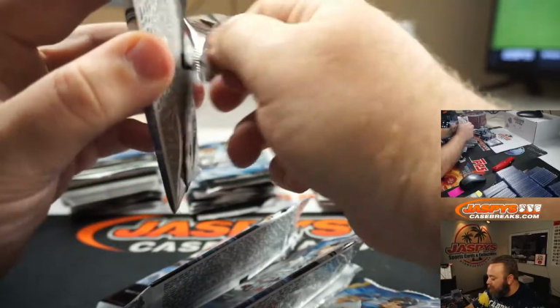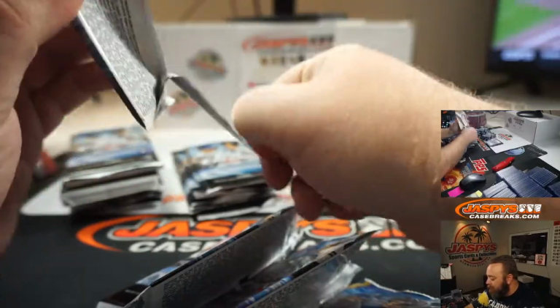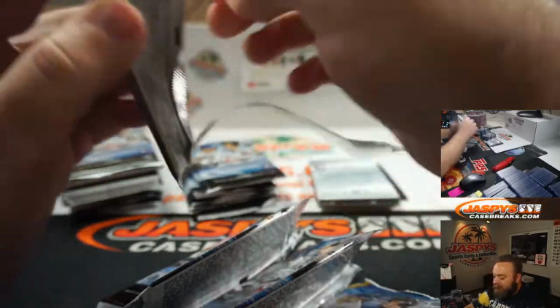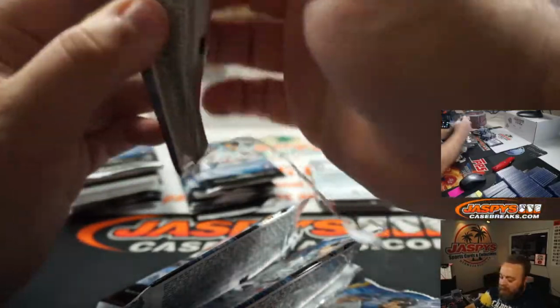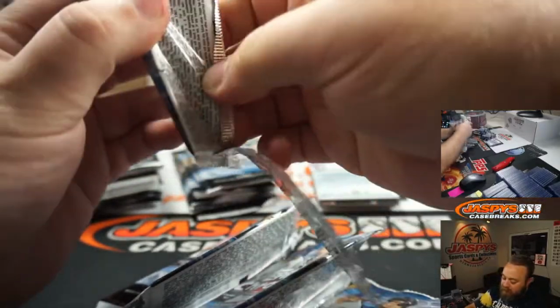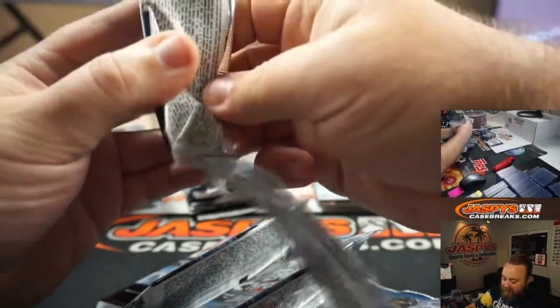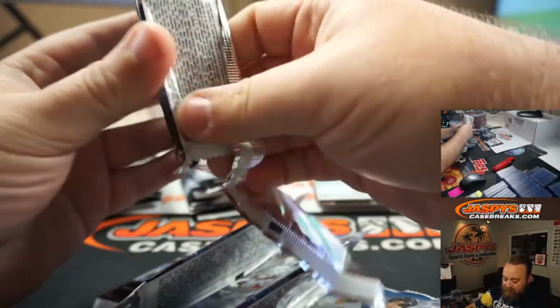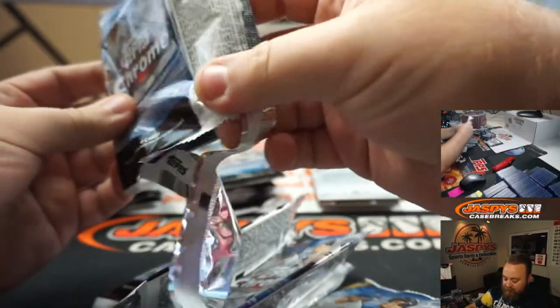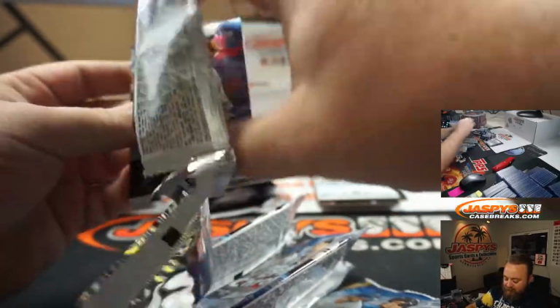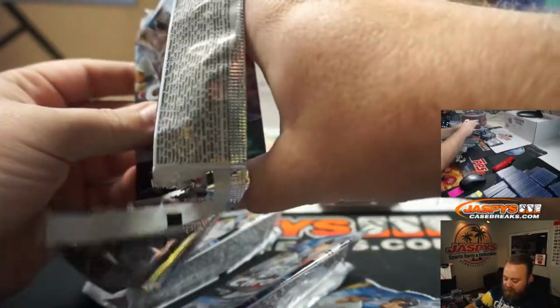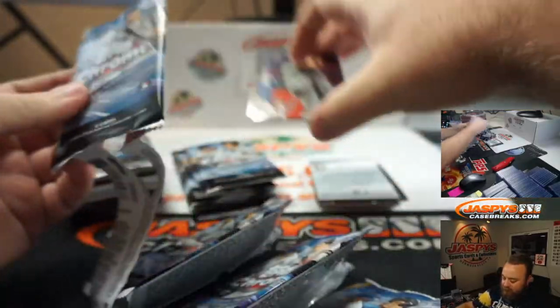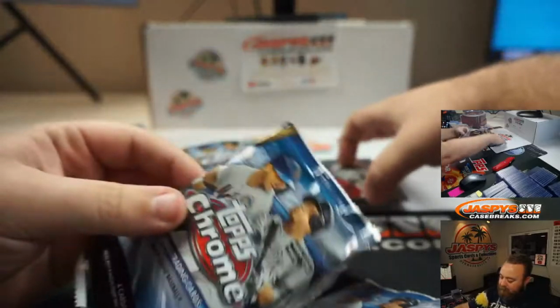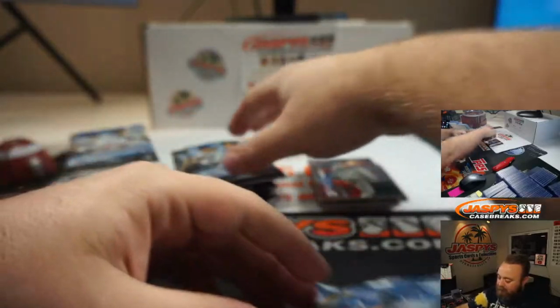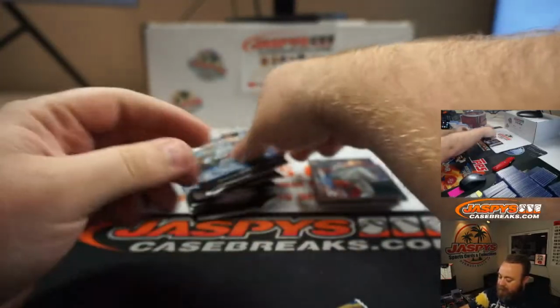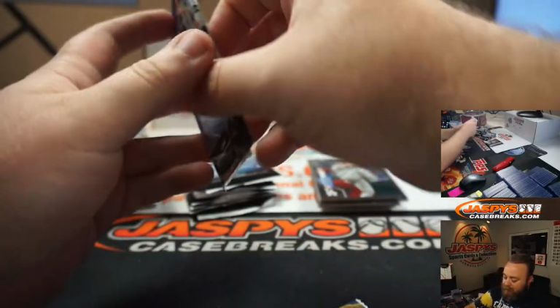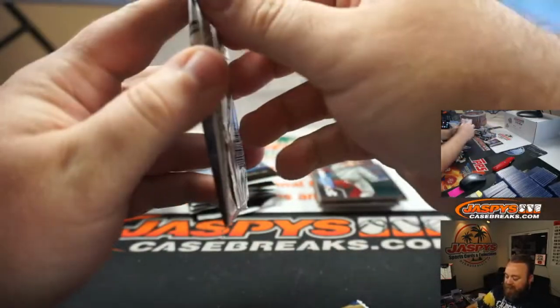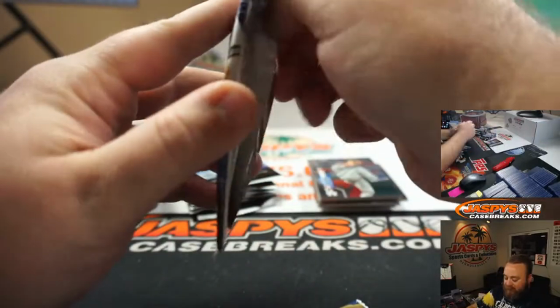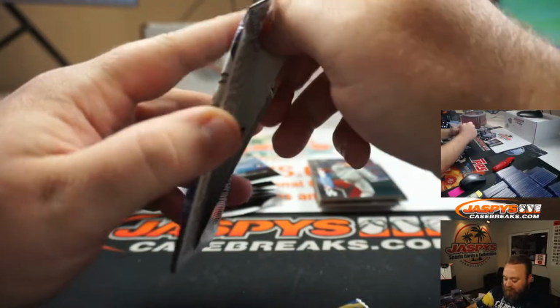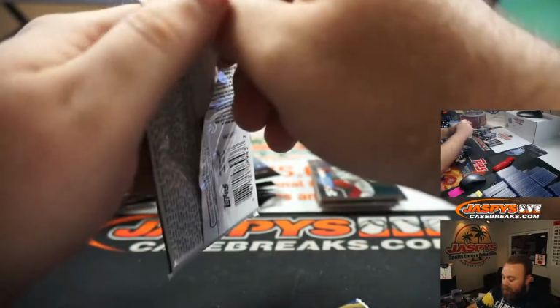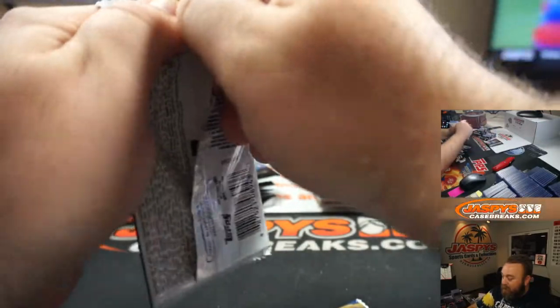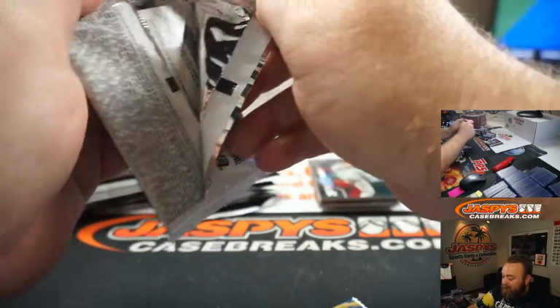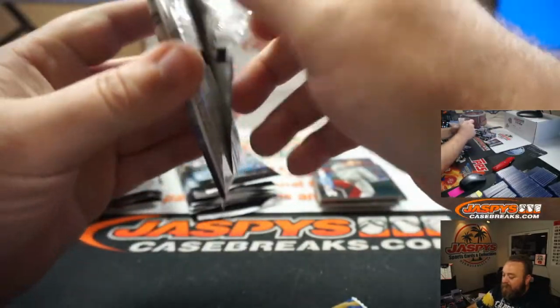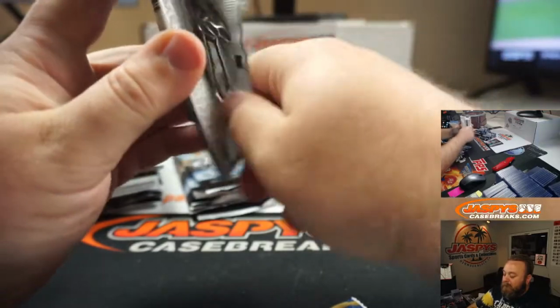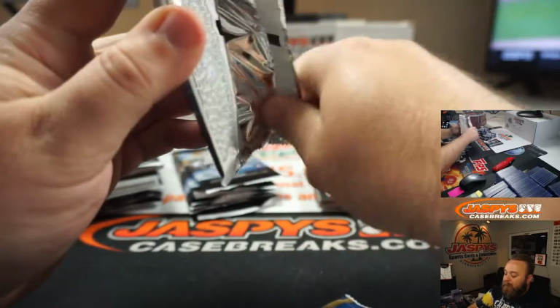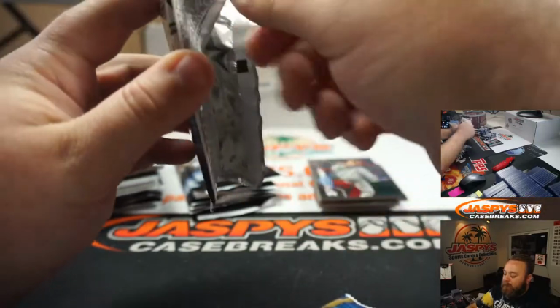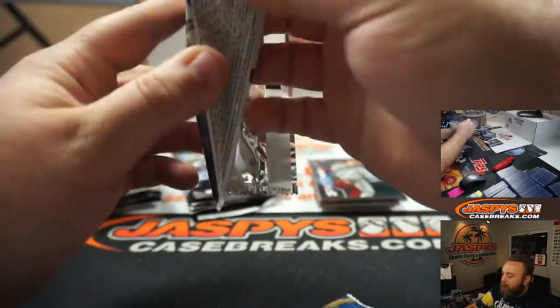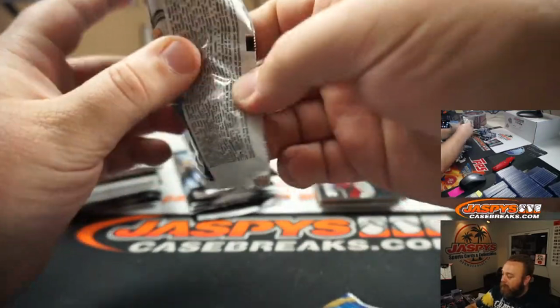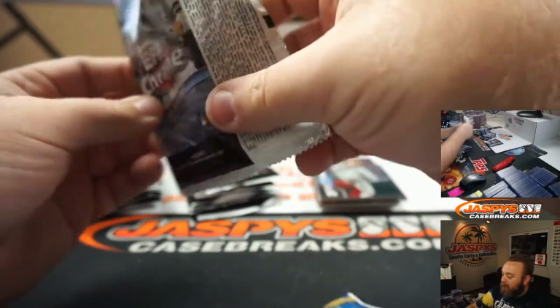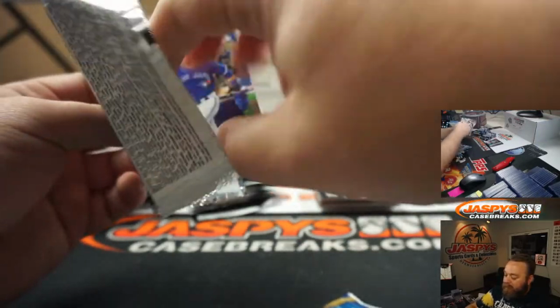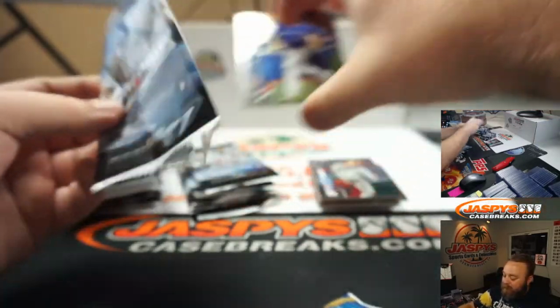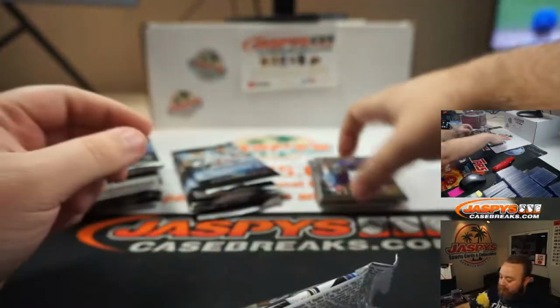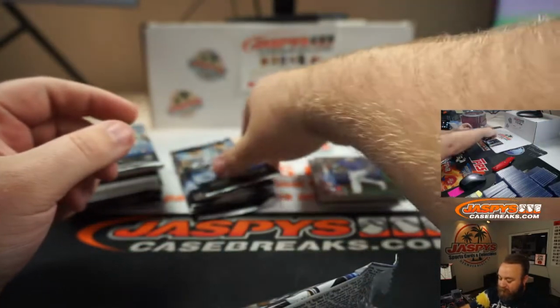You got a case hit in this. I didn't see if it was autographed, but that'd be cool — we'll see. You got a rookie retro relic reproduction.